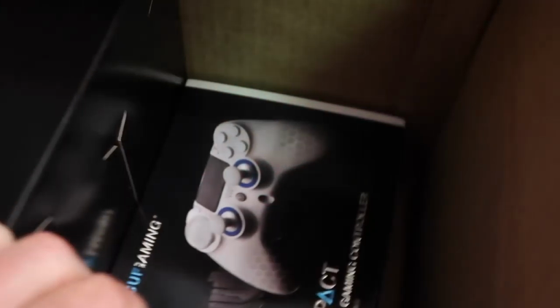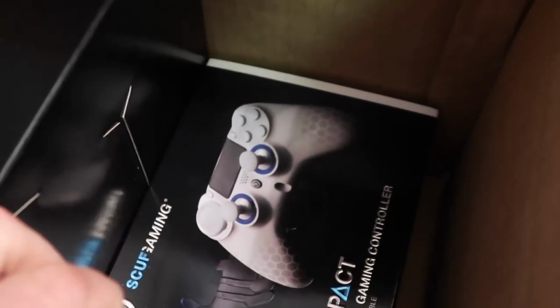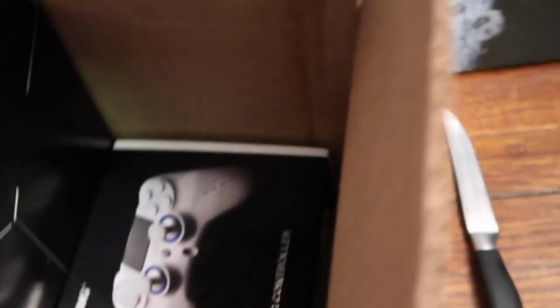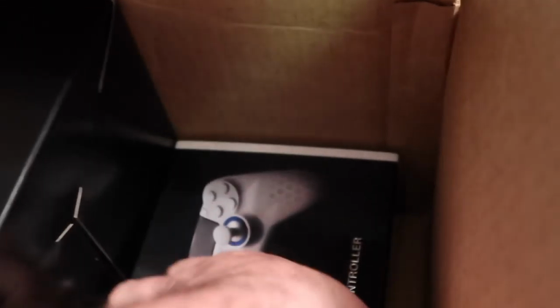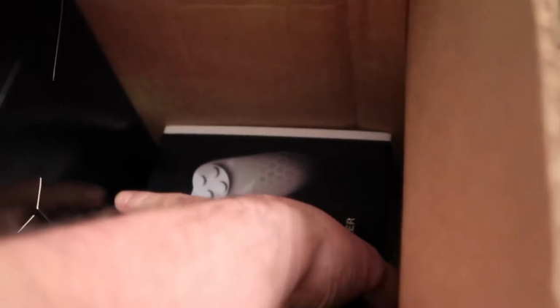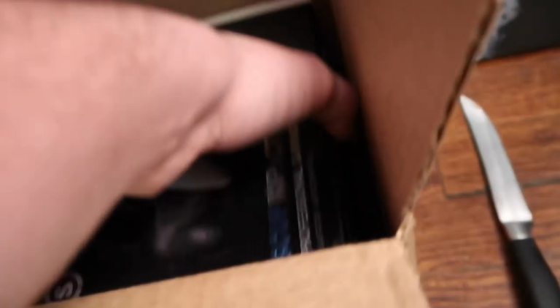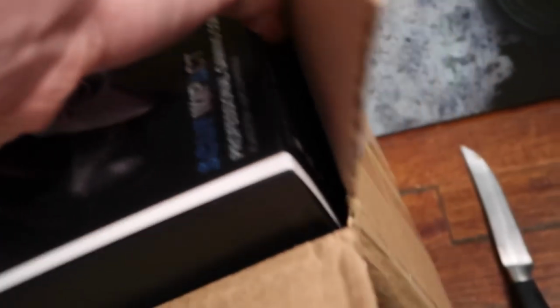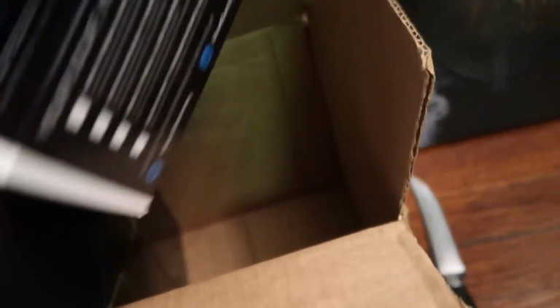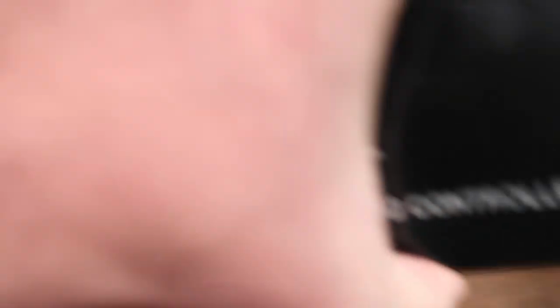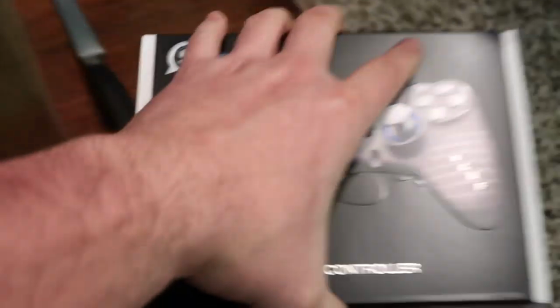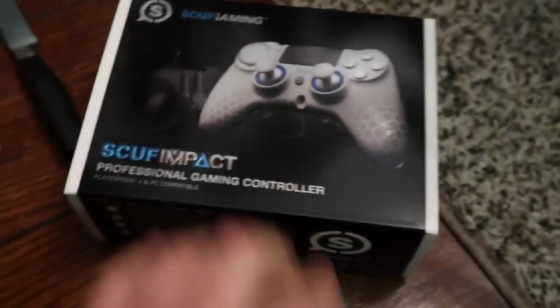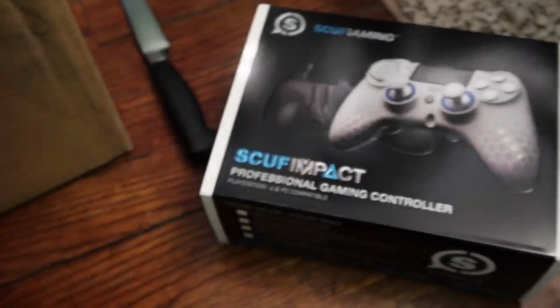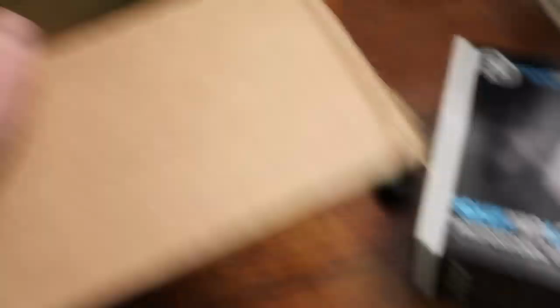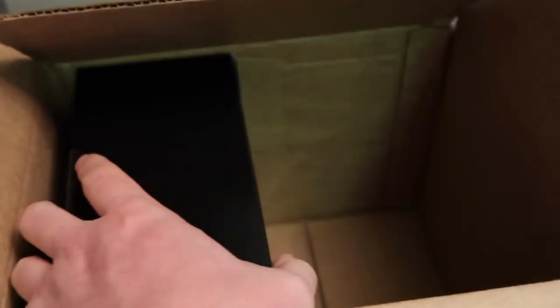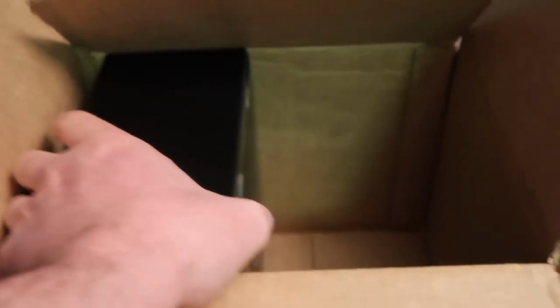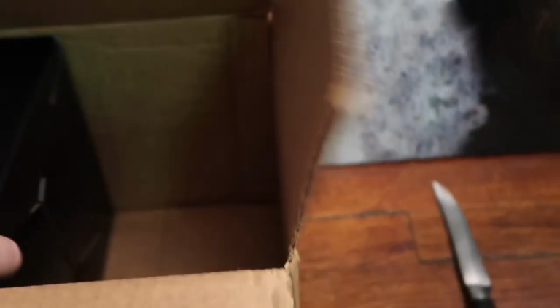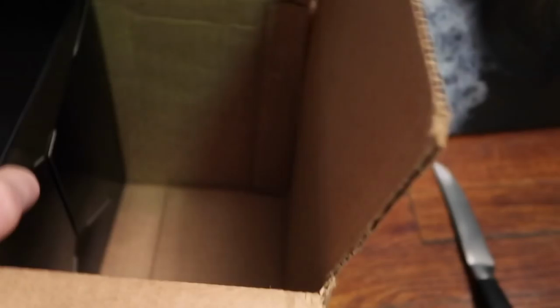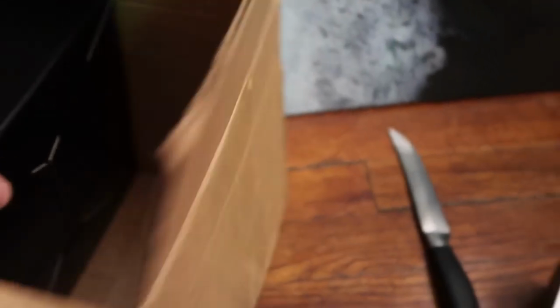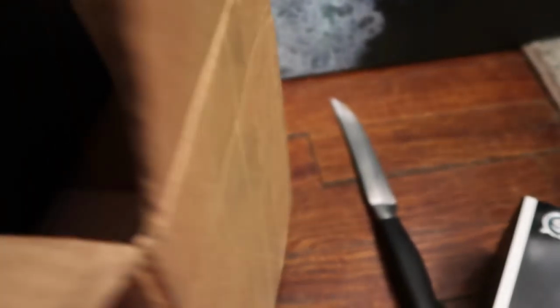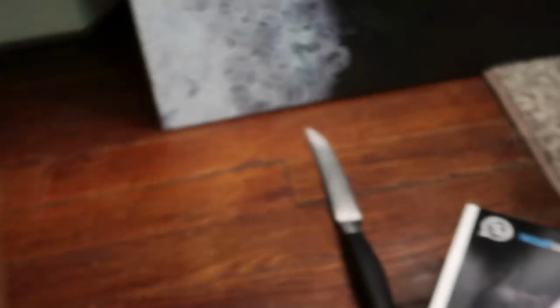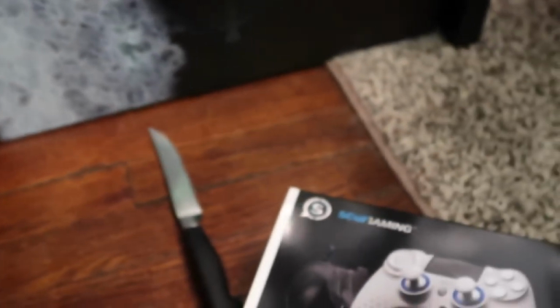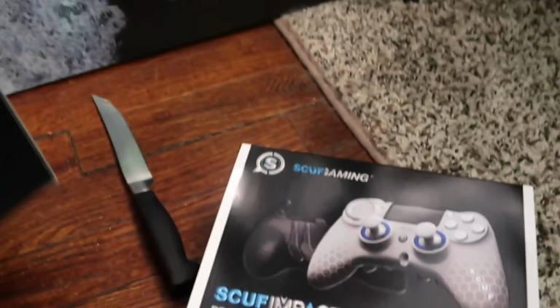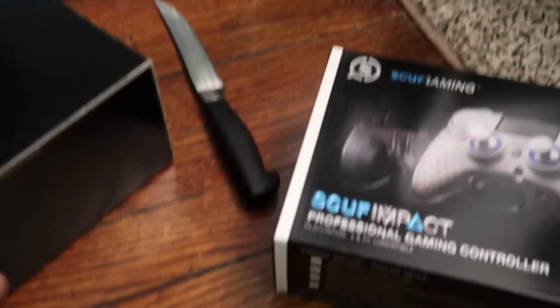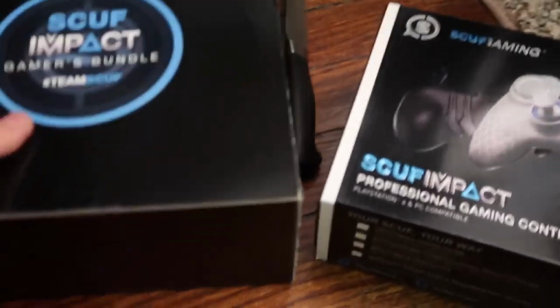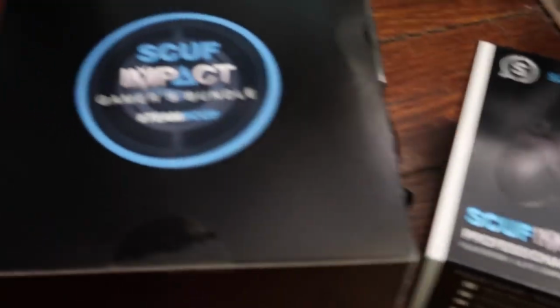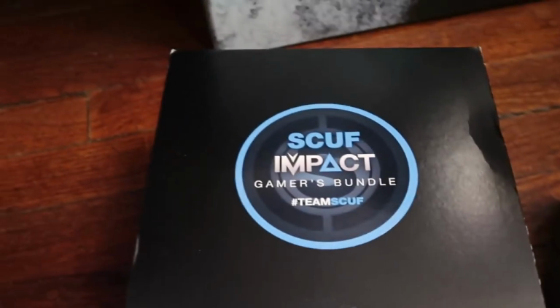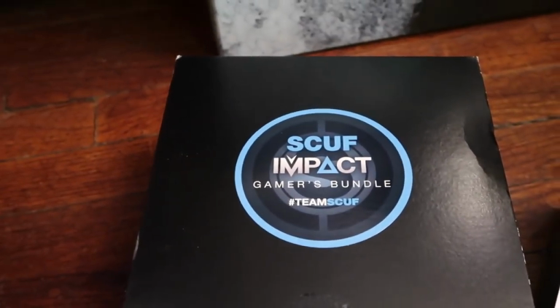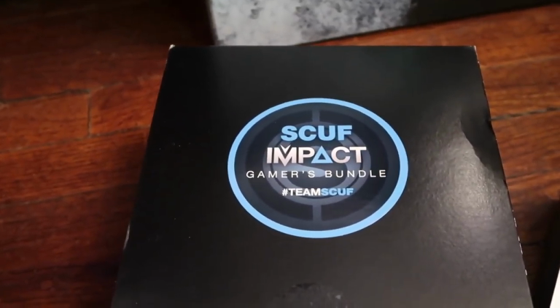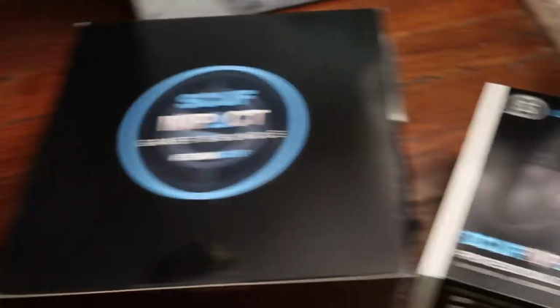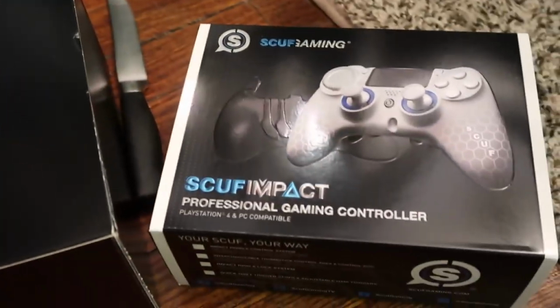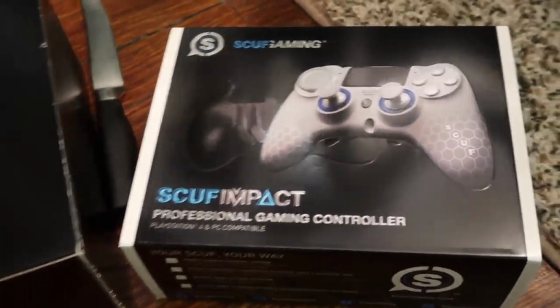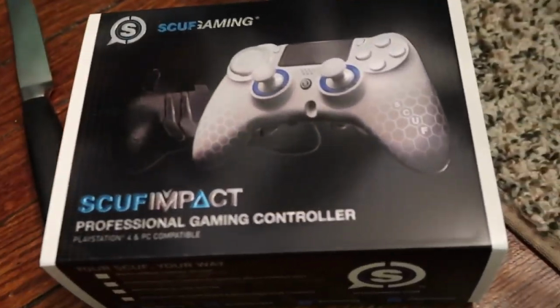There is a Scuff controller in here — that I want to see. Let's put this over here, and then looks like we got a box of goodies over here. Let me pull that open. Scuff Impact Gamer Bundle. And we got a new Scuff controller.